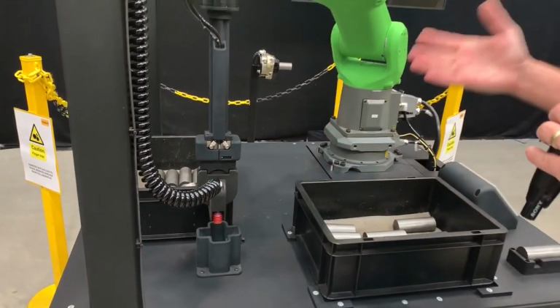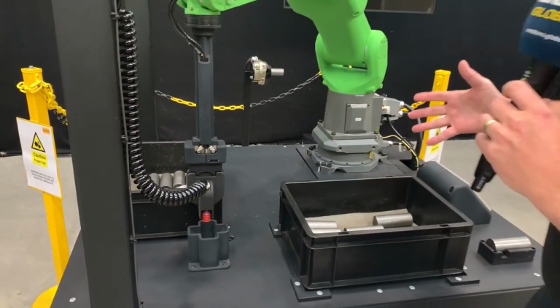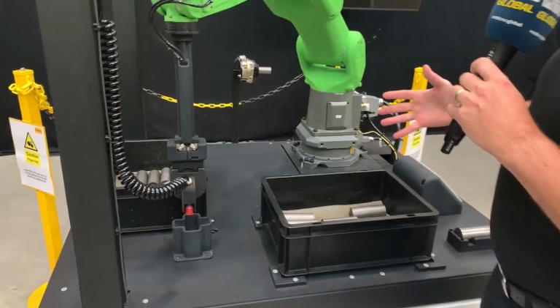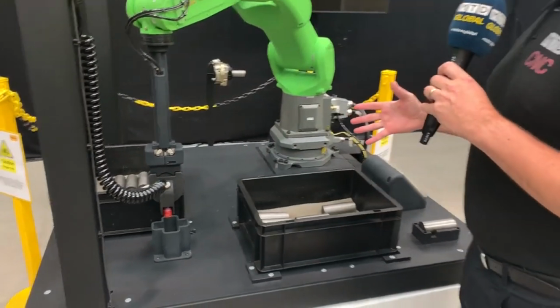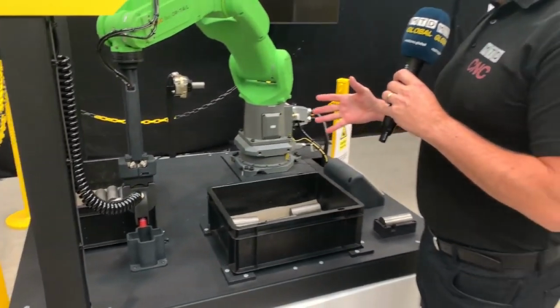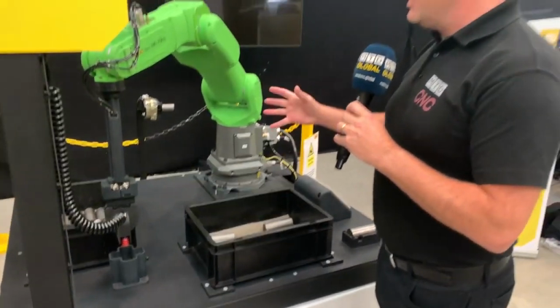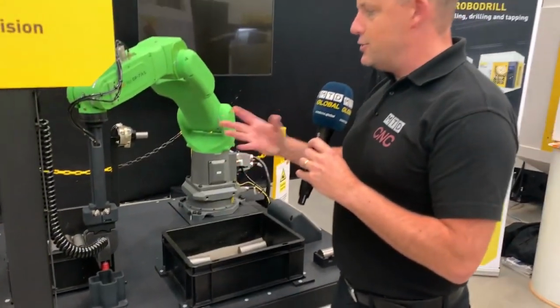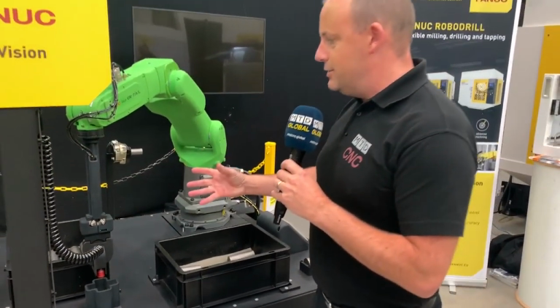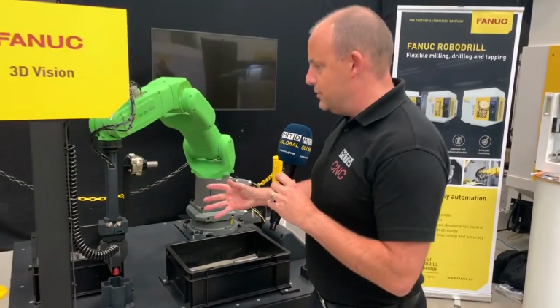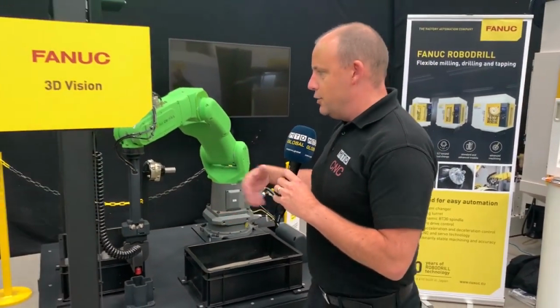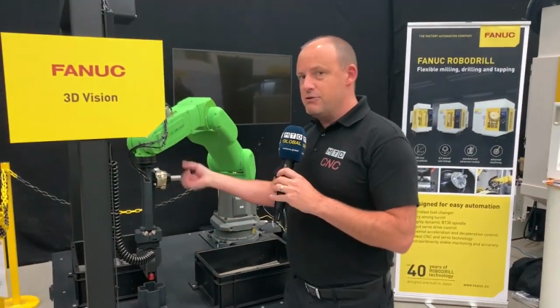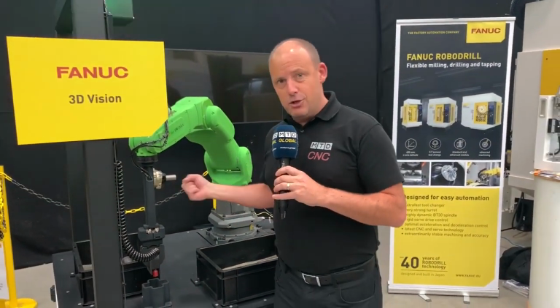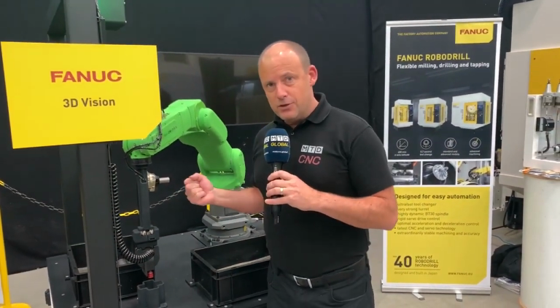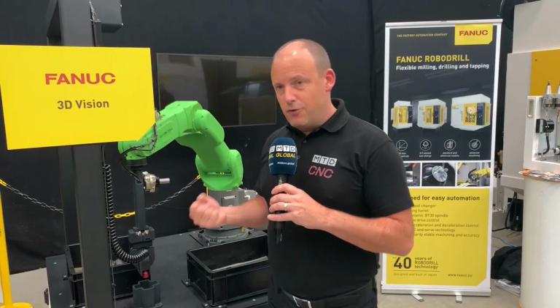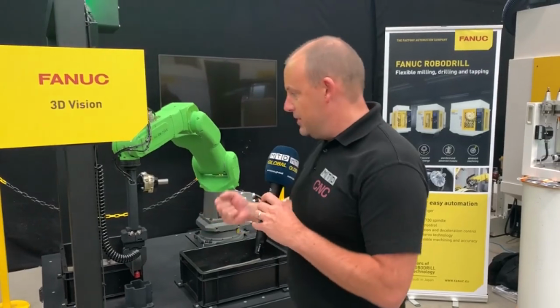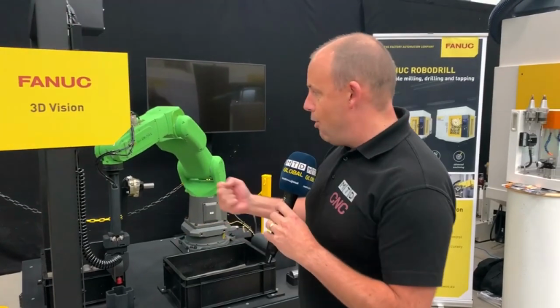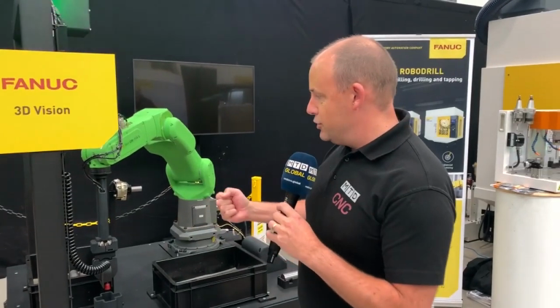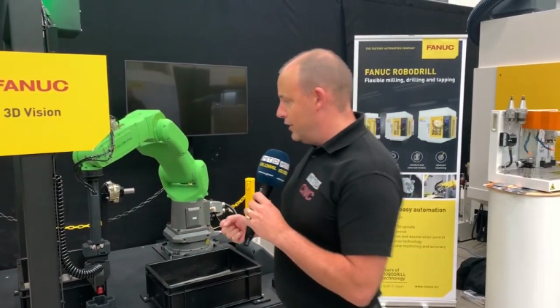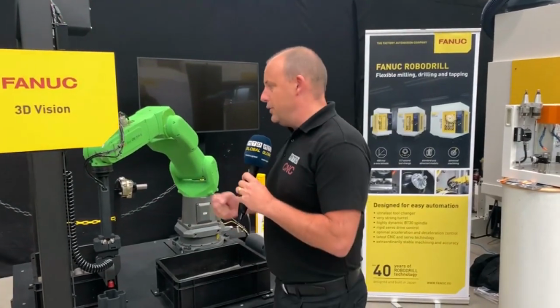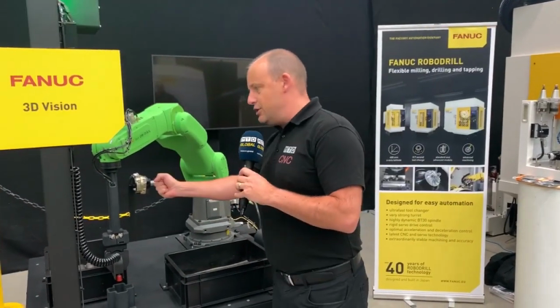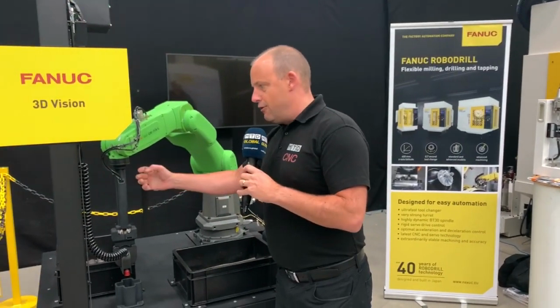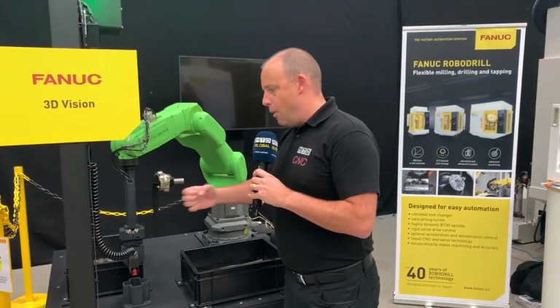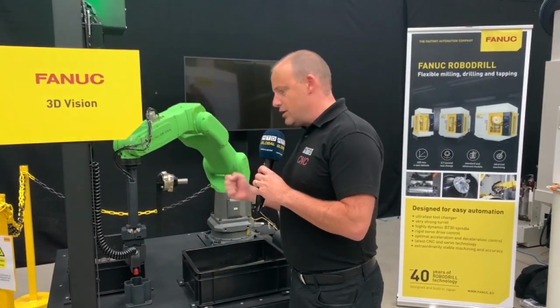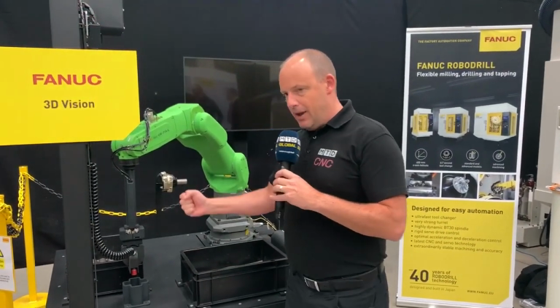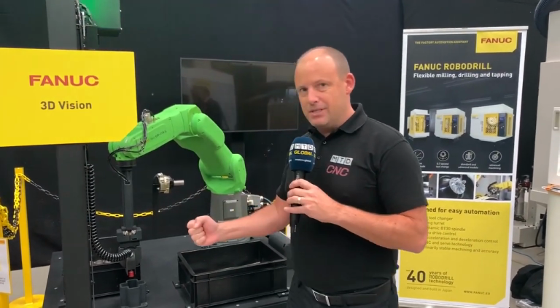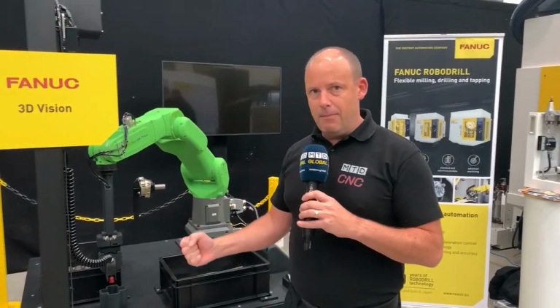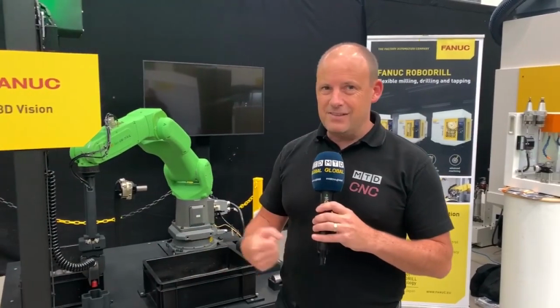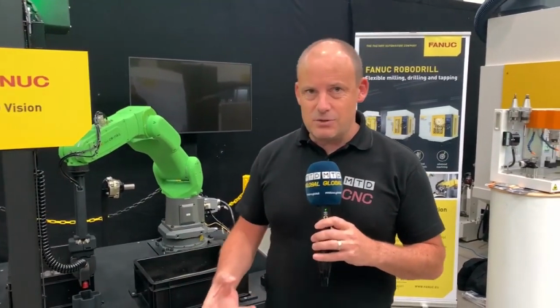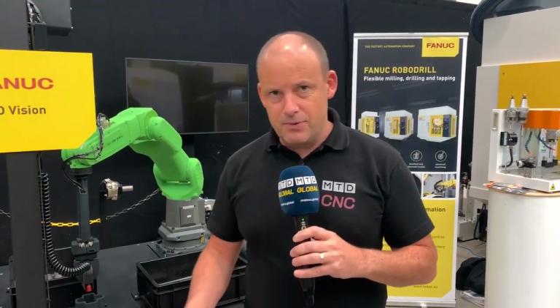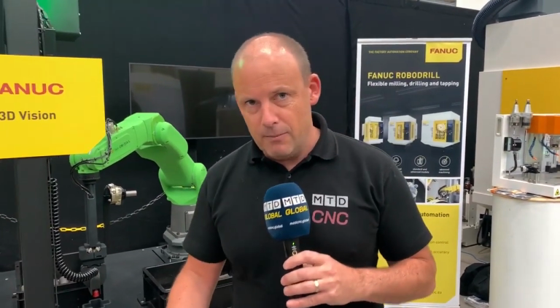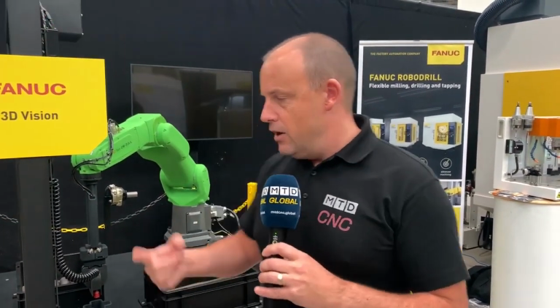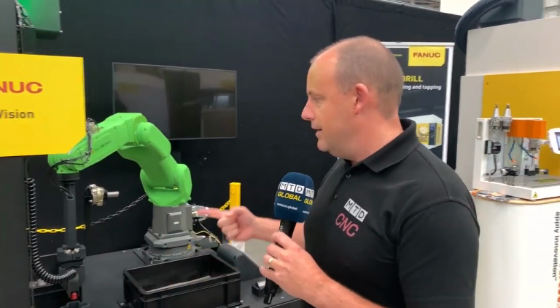The whole idea behind a cobot is they're so easy to use. You can also teach them — when you've got a particular operation you're trying to do, you can teach the robot where to go to pick up particular parts. It's the easiest way to program them.